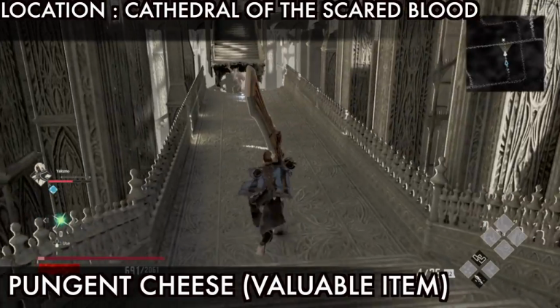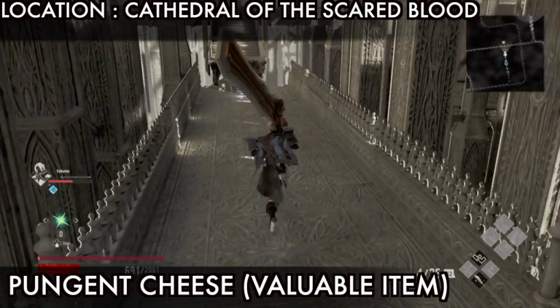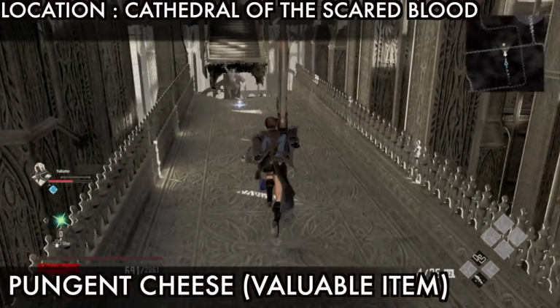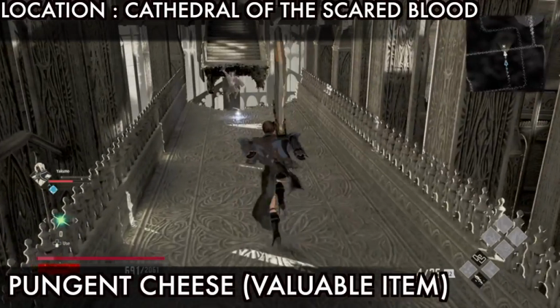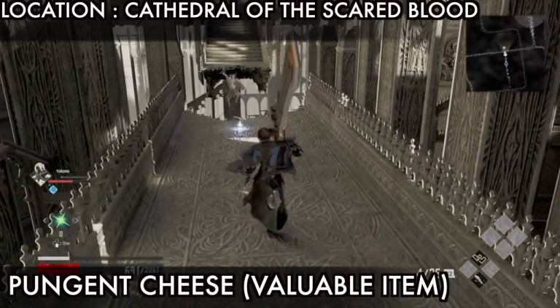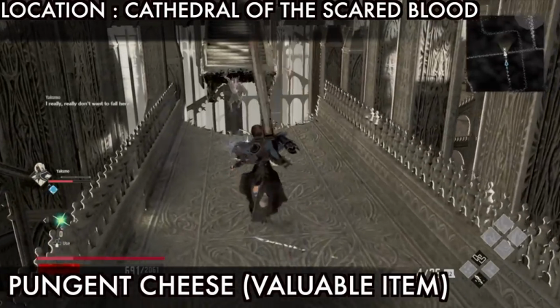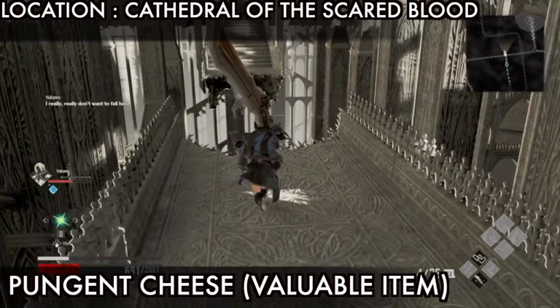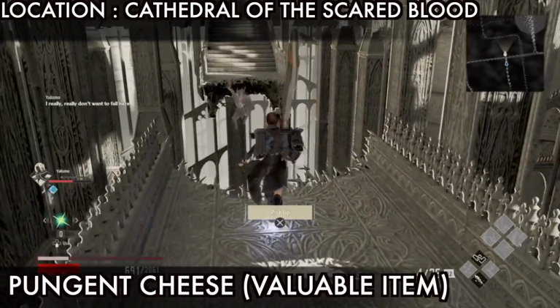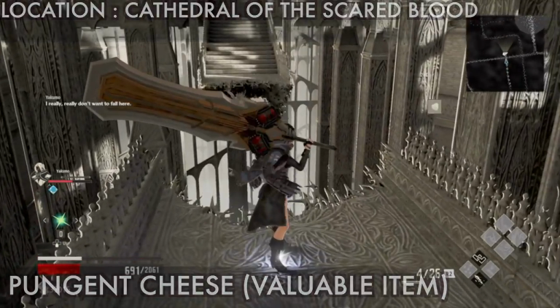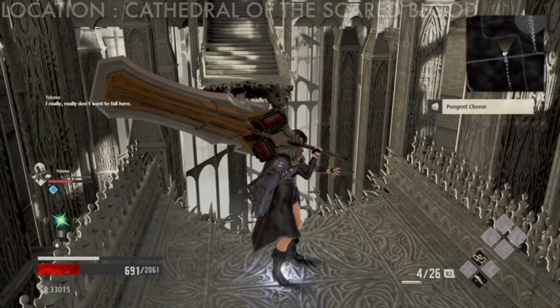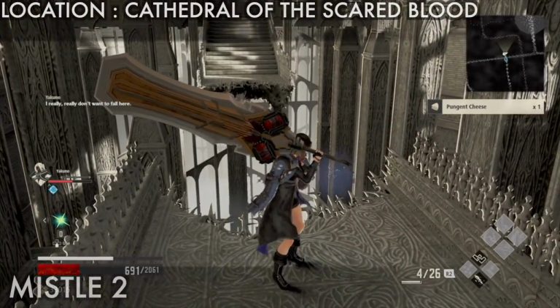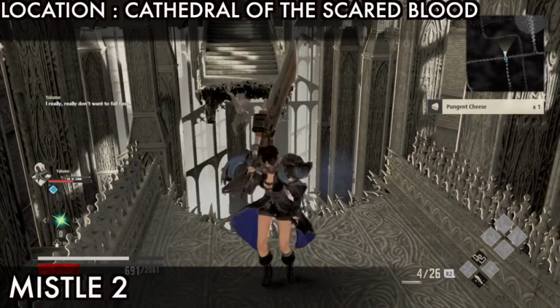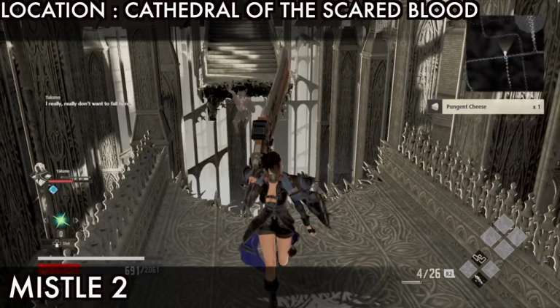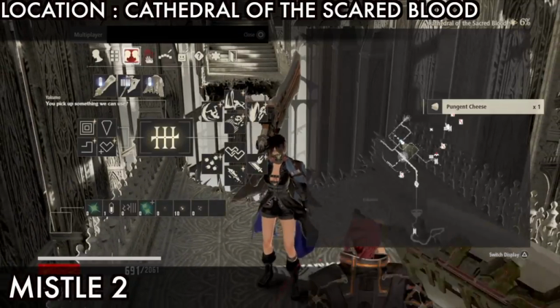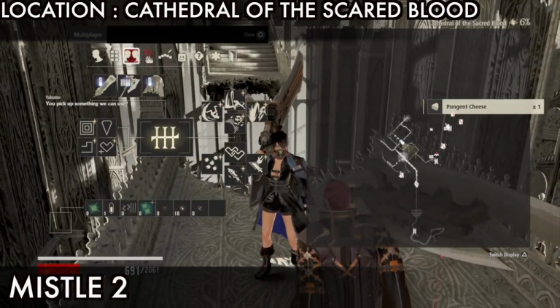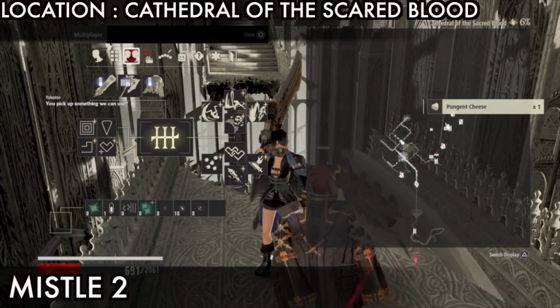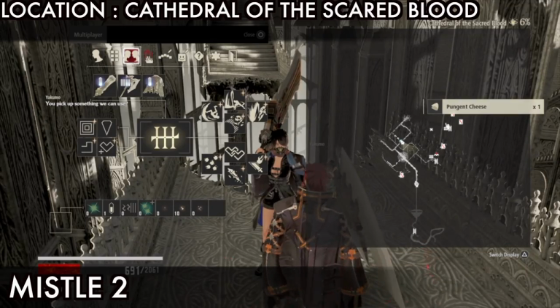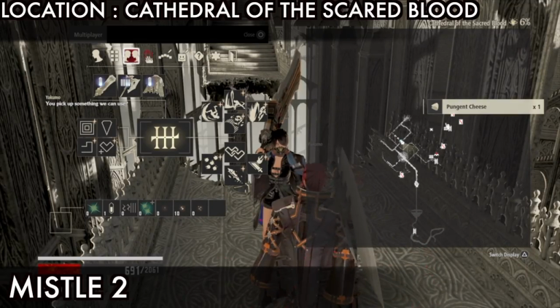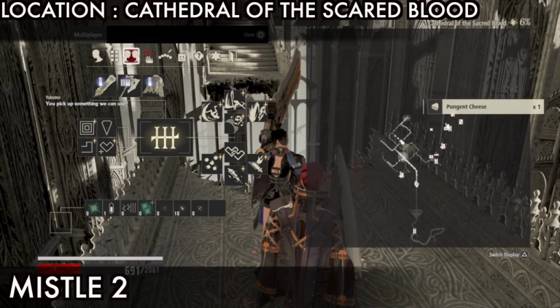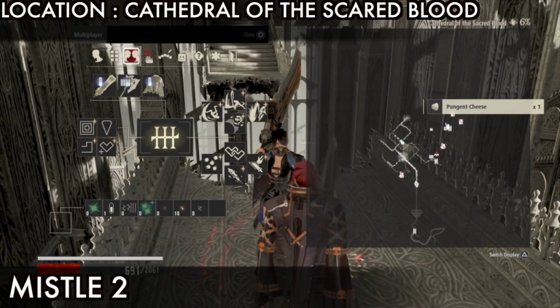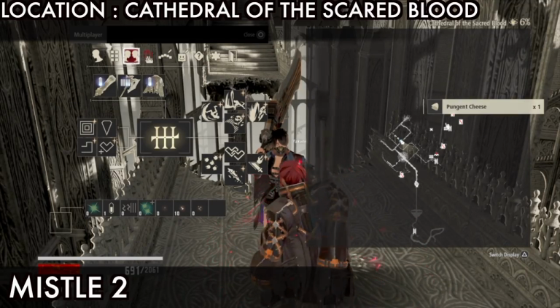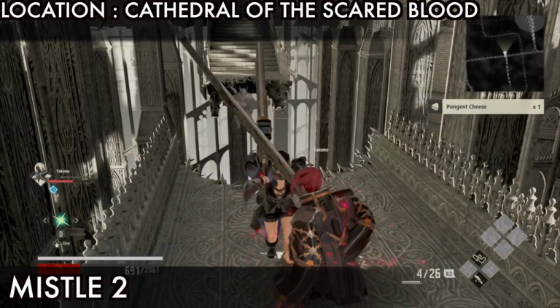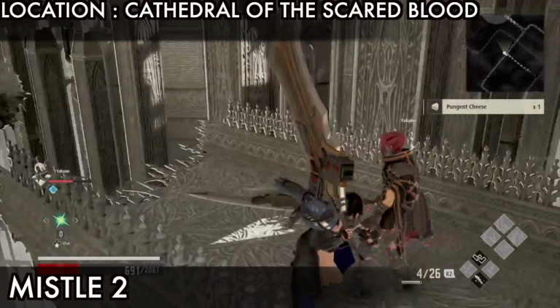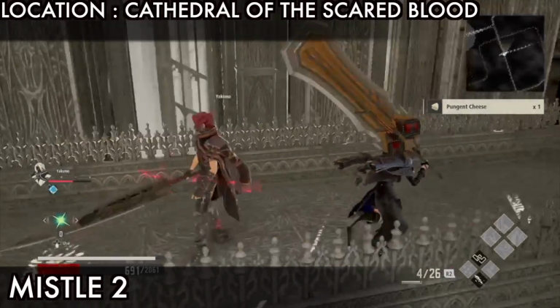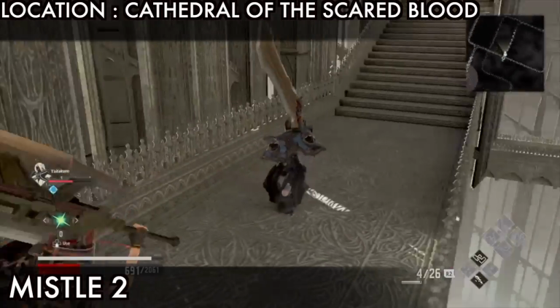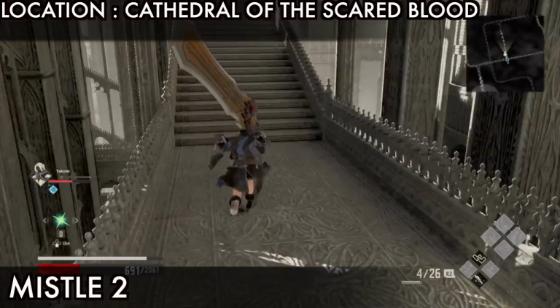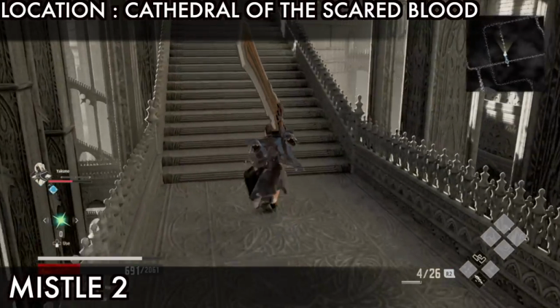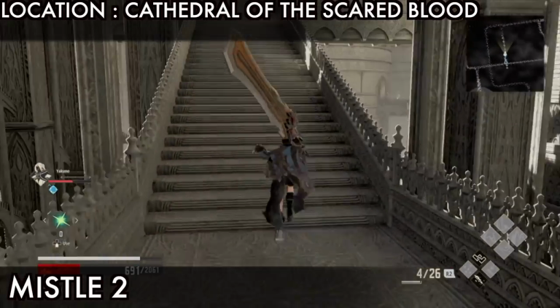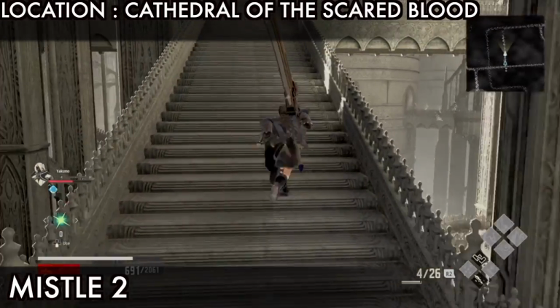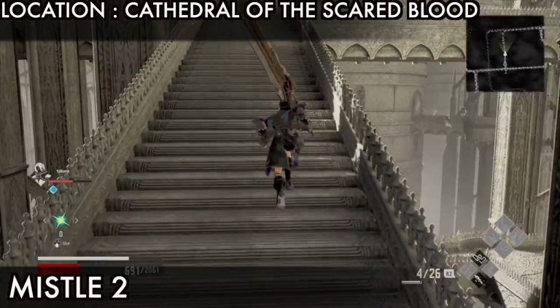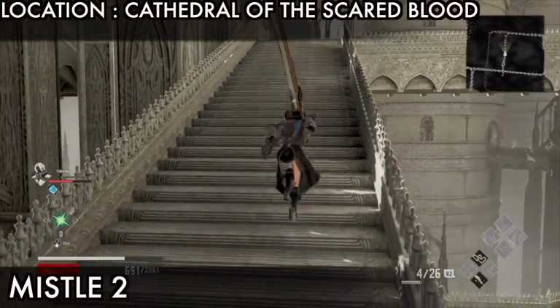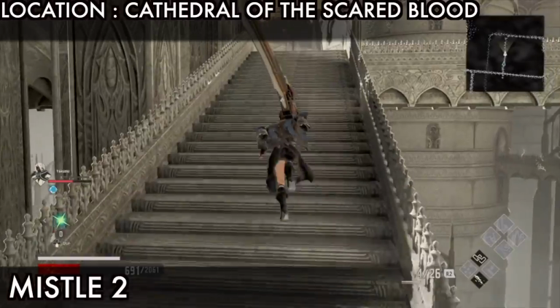Next is the penchant cheese - just come here and pick this valuable item. Next is missile 2, just go straight from here to the top.